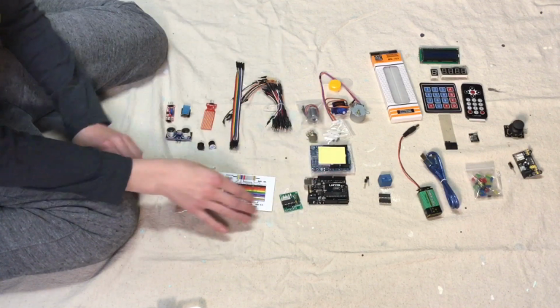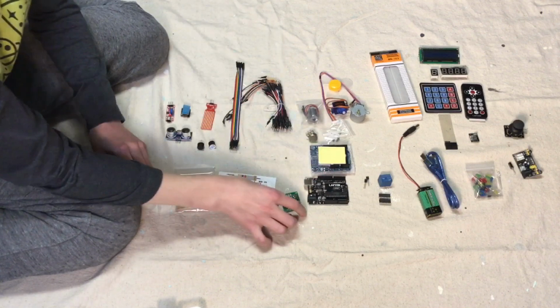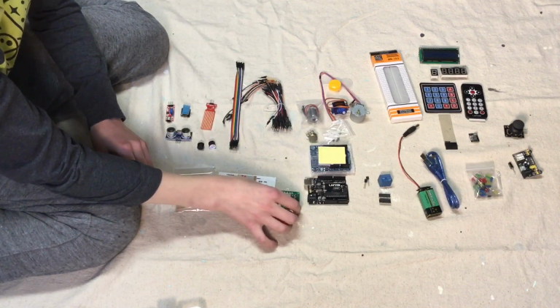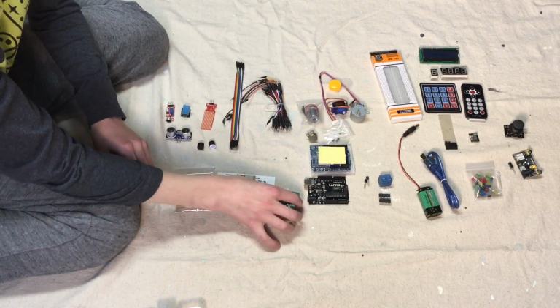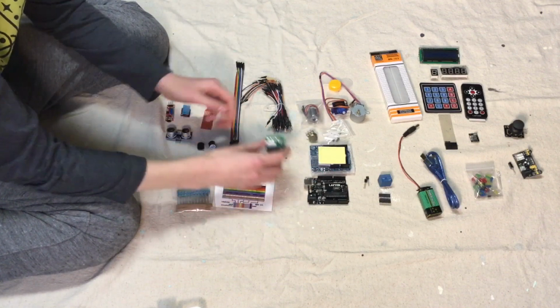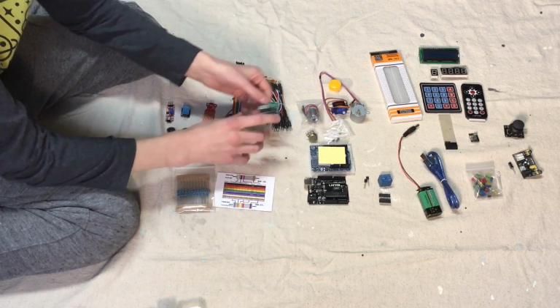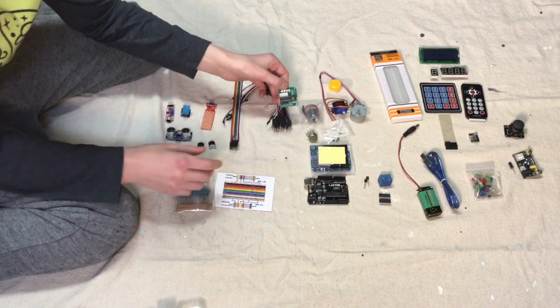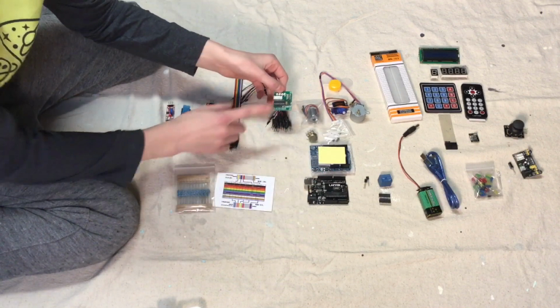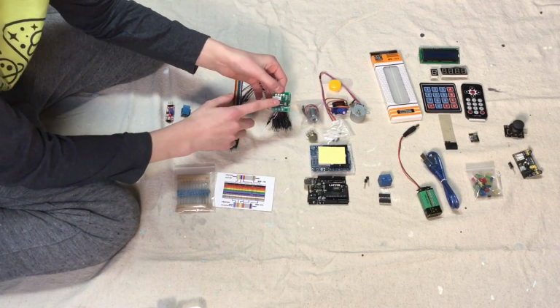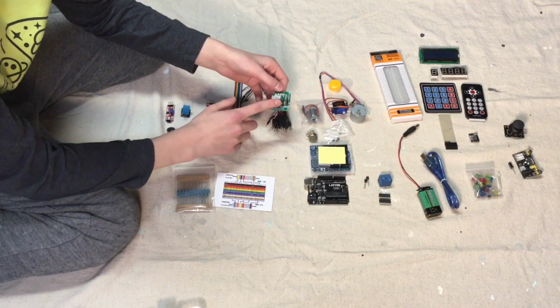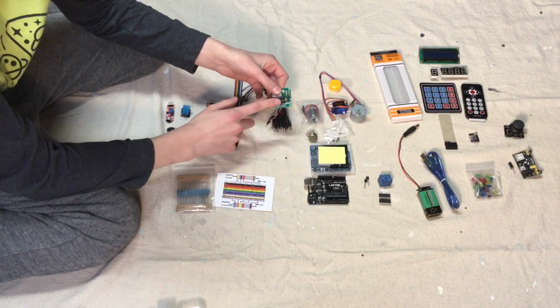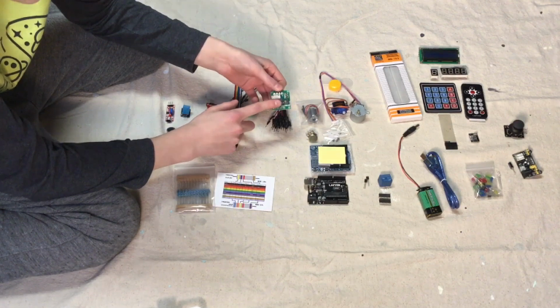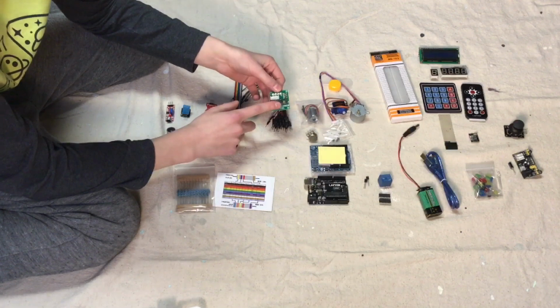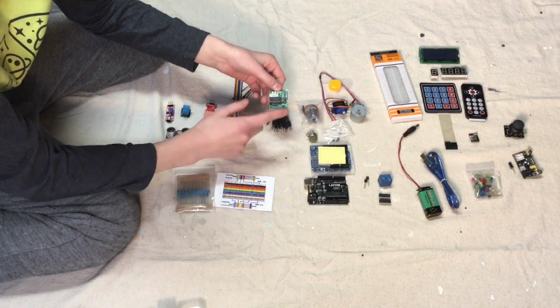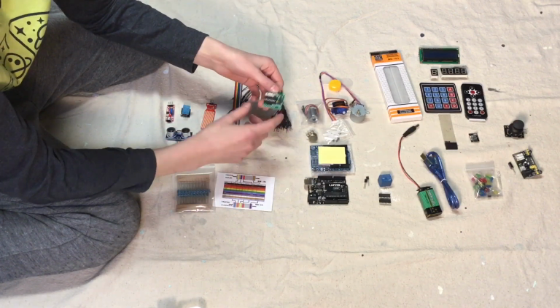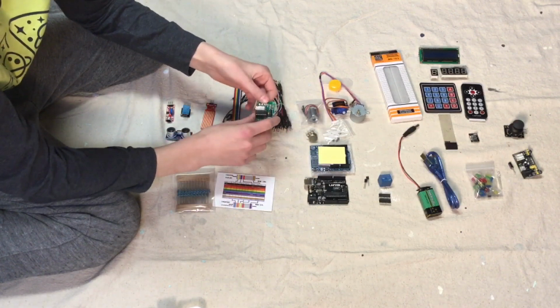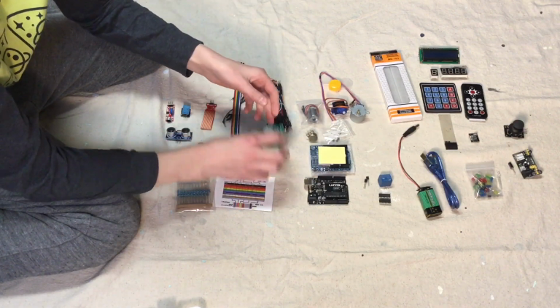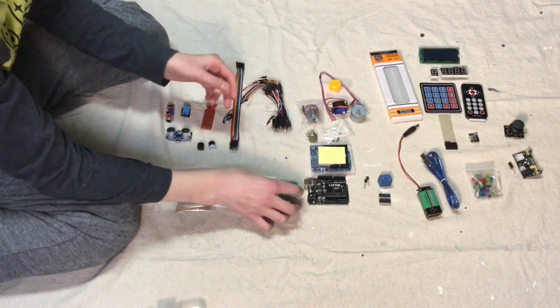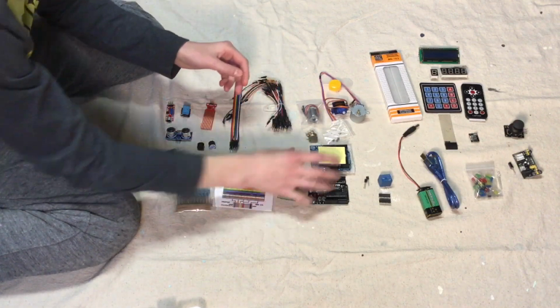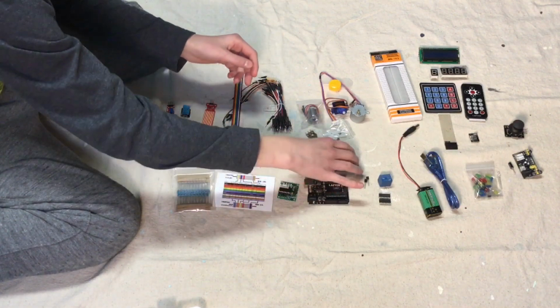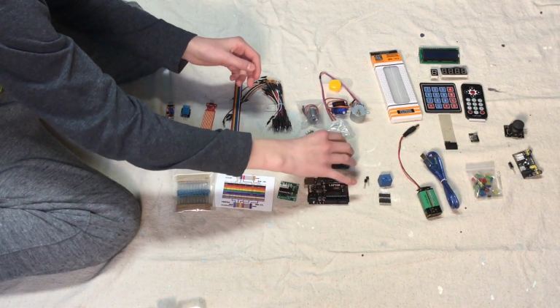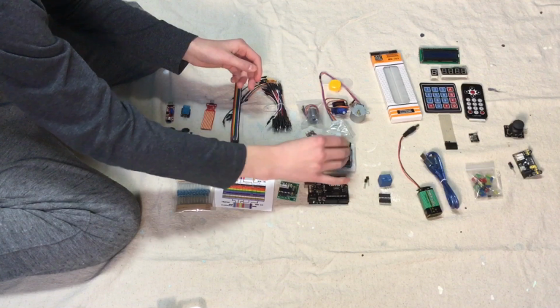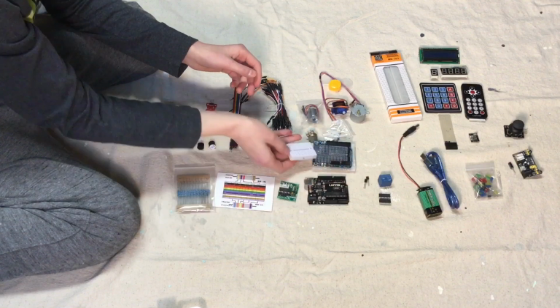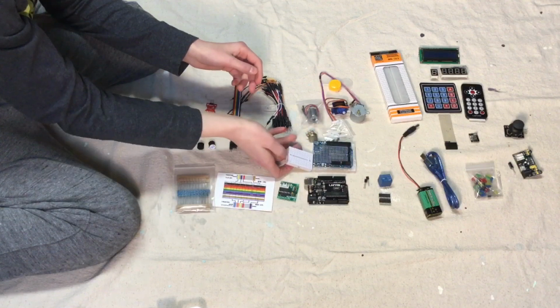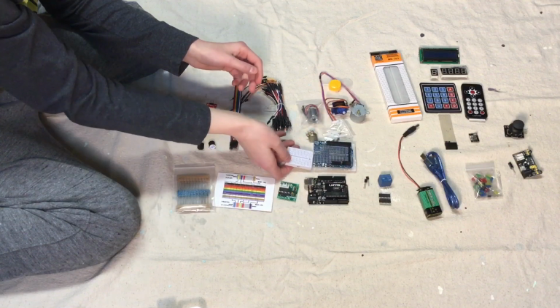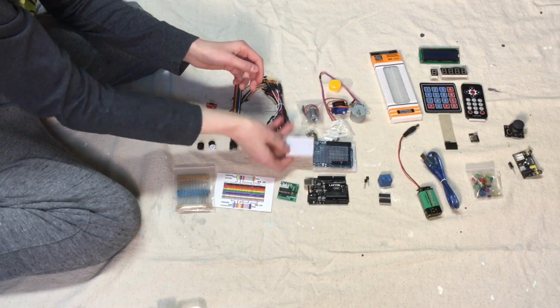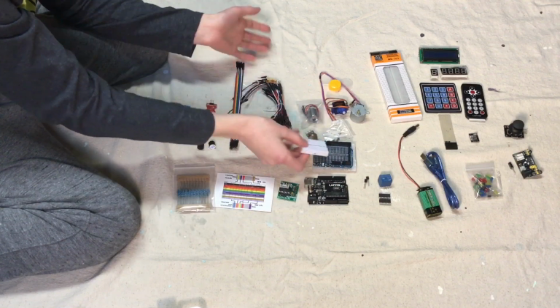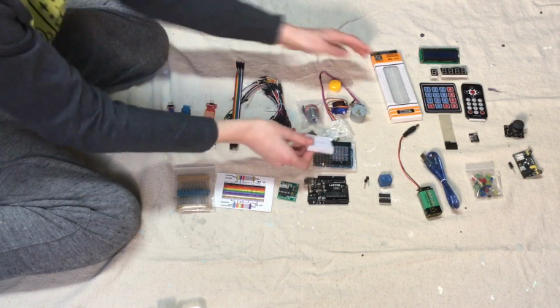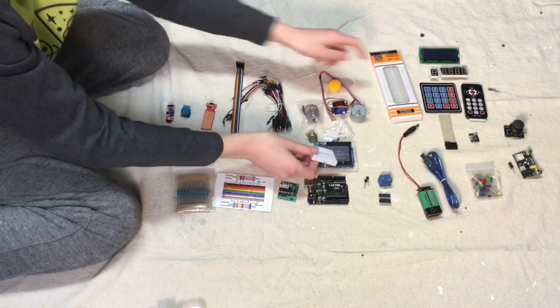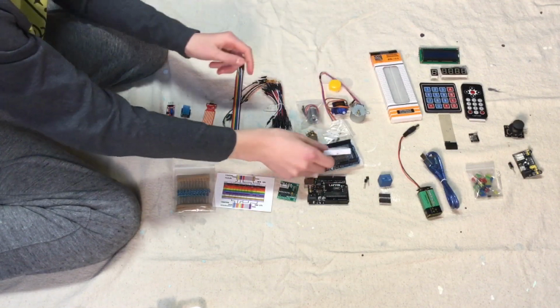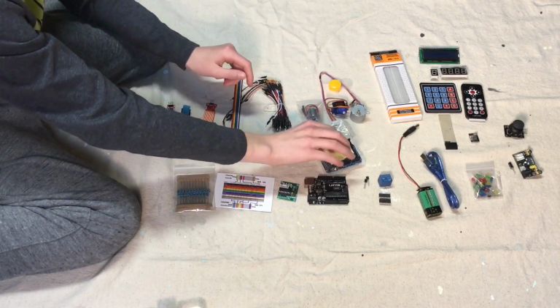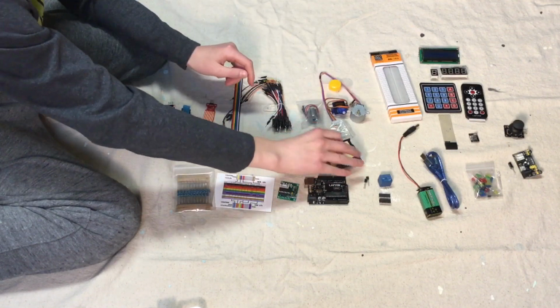Then we have this board that controls your motors in kind of extra depth. This is just an expansion piece, so it can expand your breadboard.